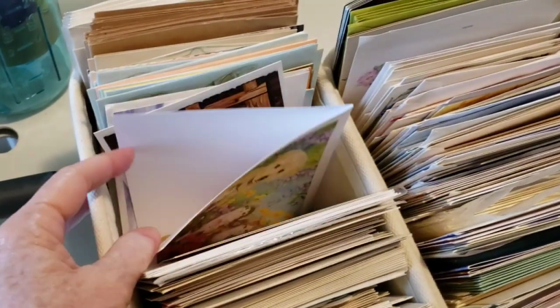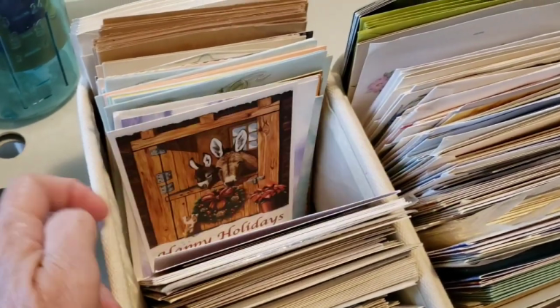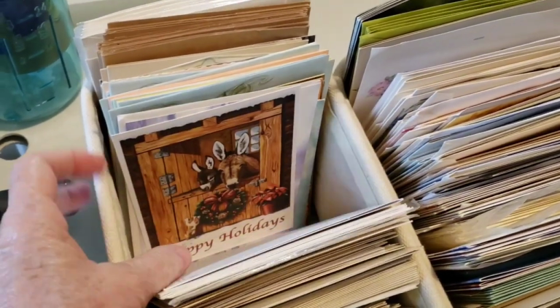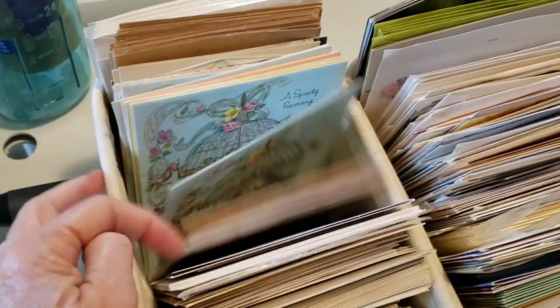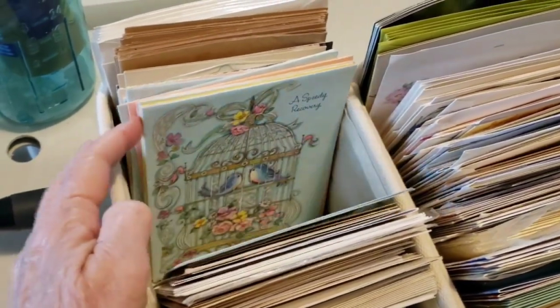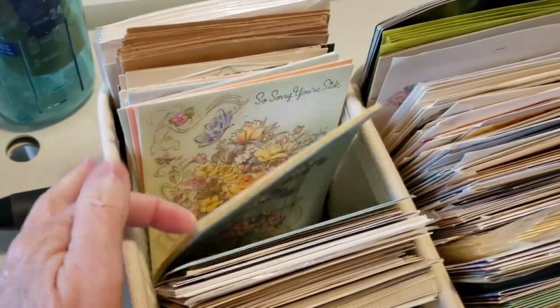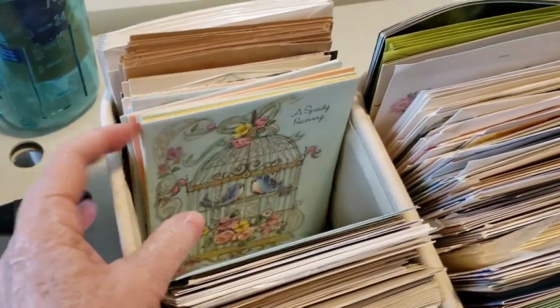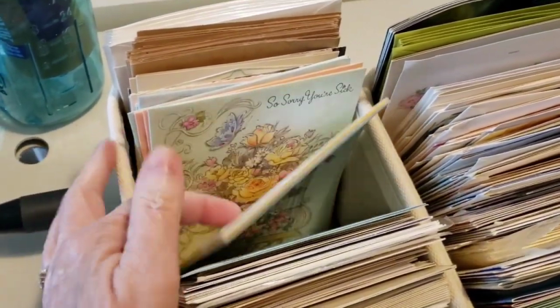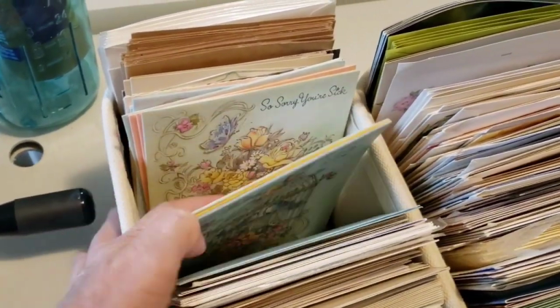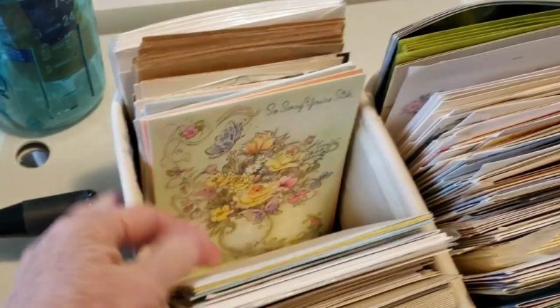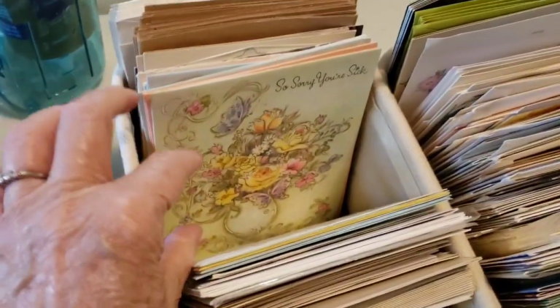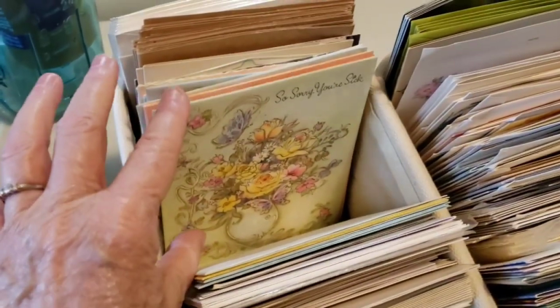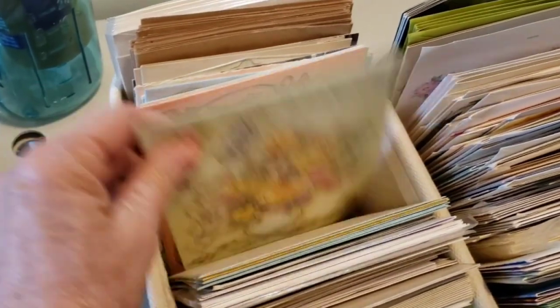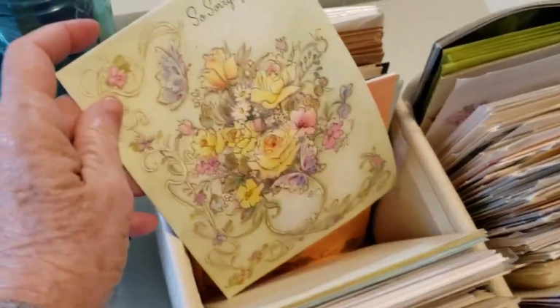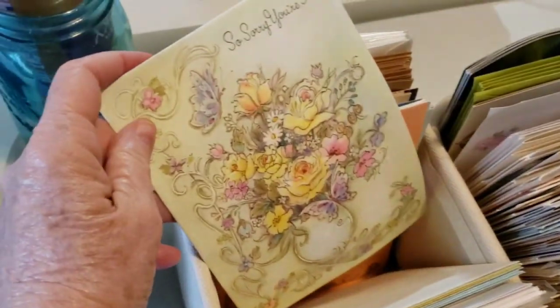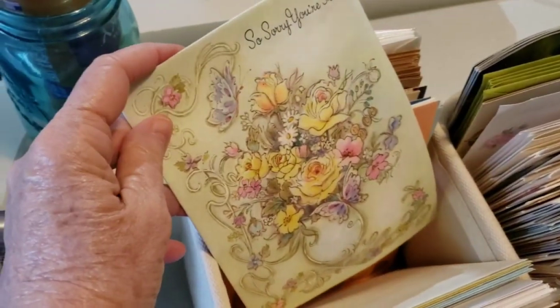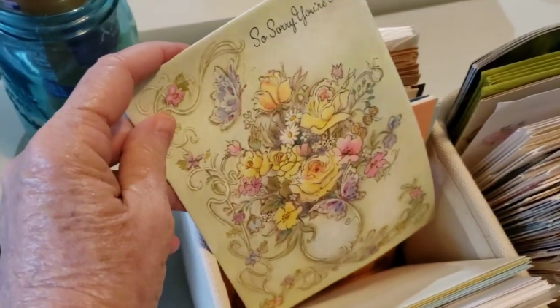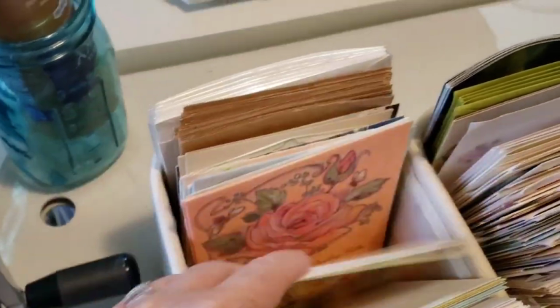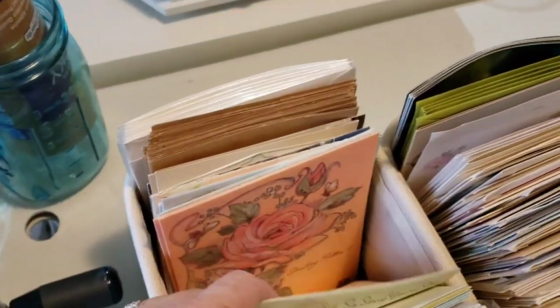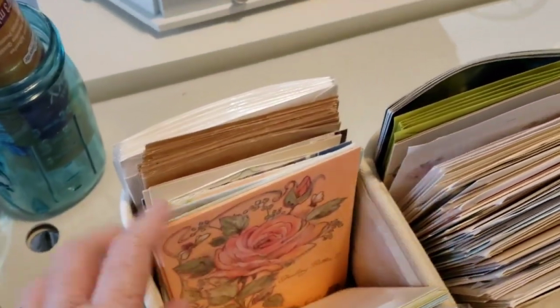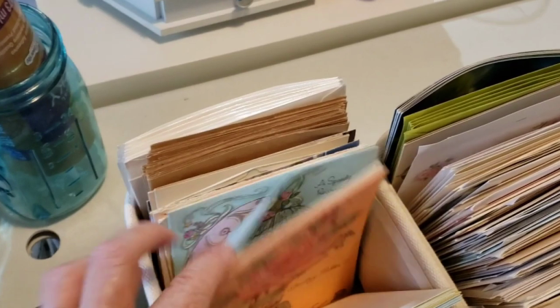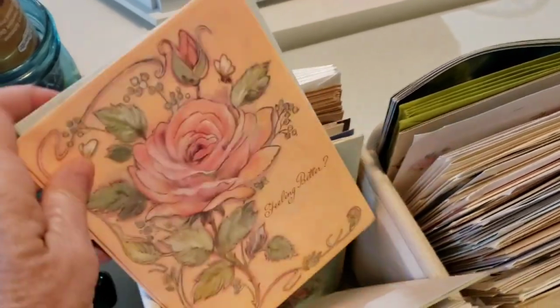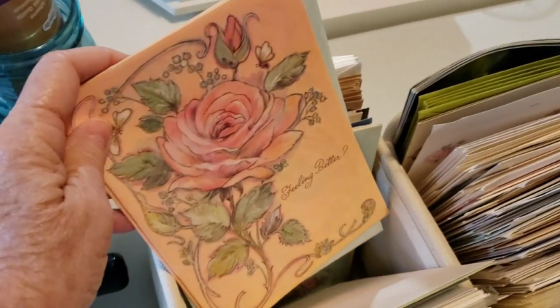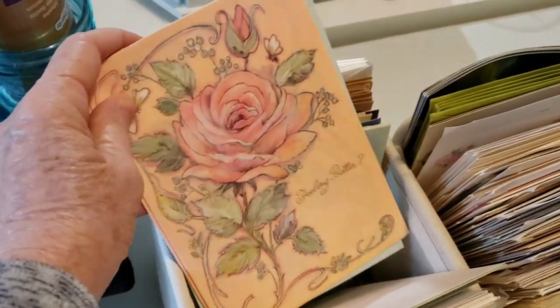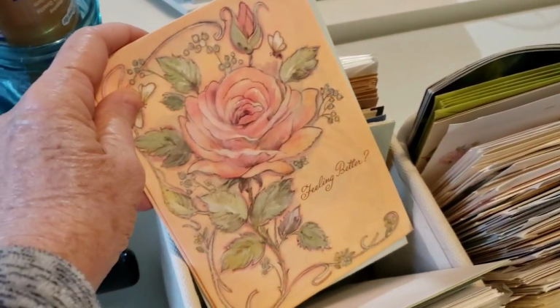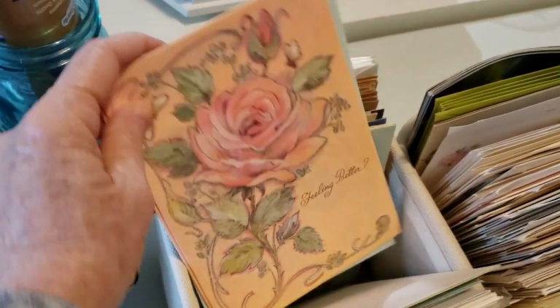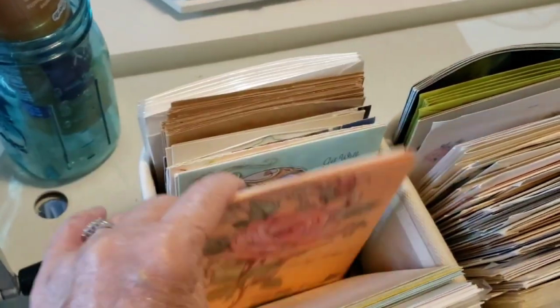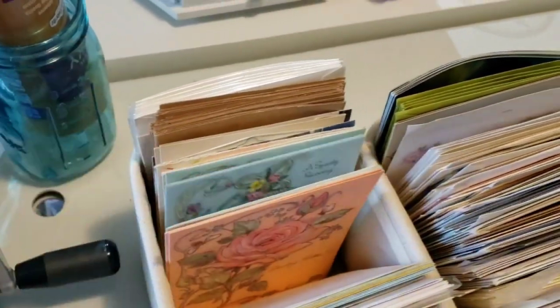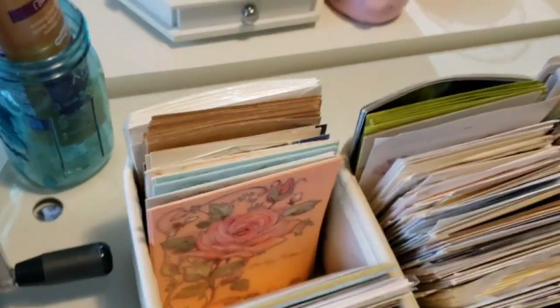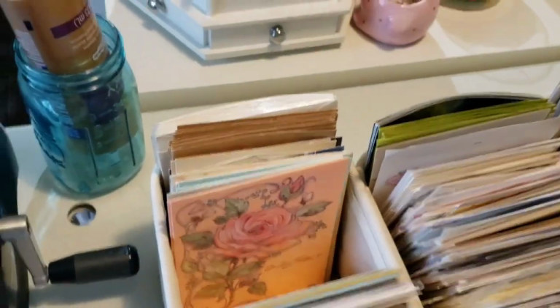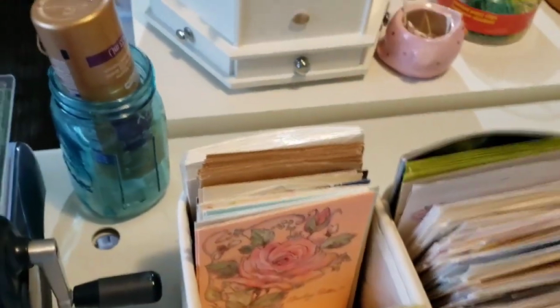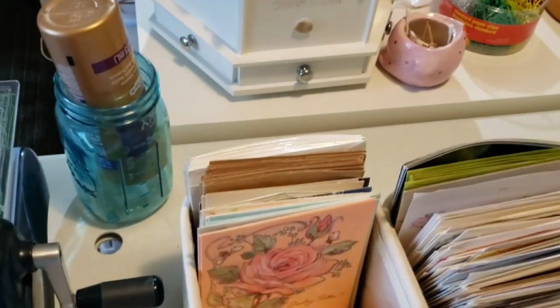Yeah, it's much easier to have them organized. These are pretty vintage ones - I love this one too. Okay, we'll move on to the next row.